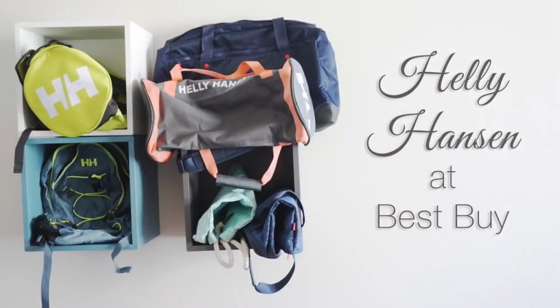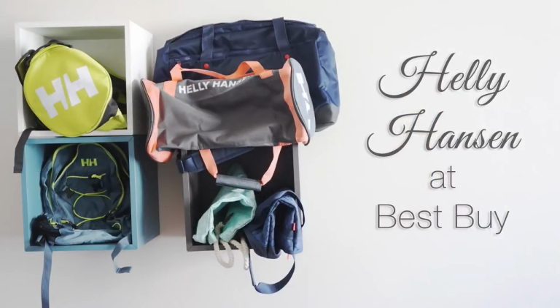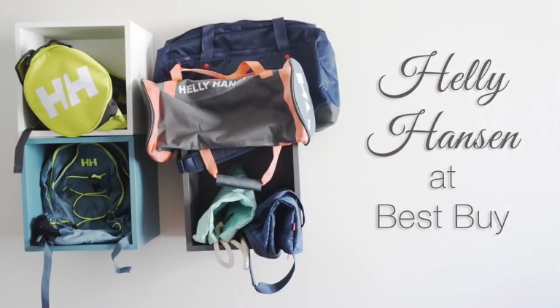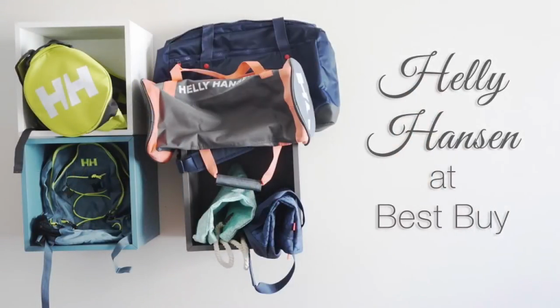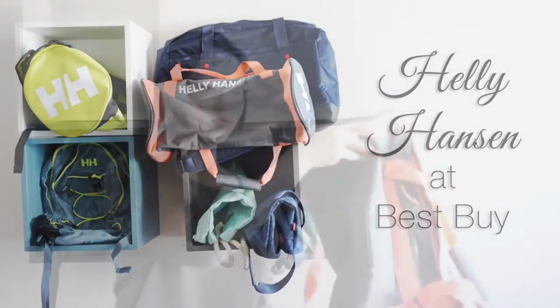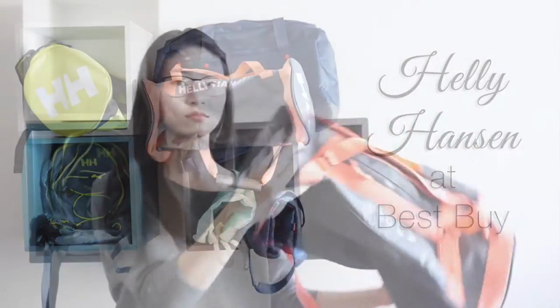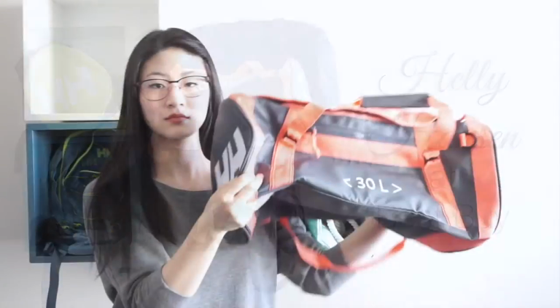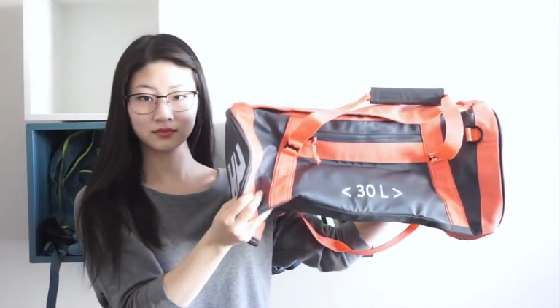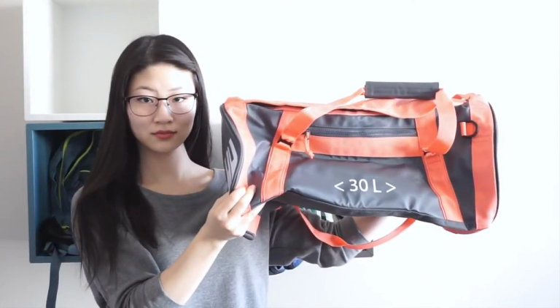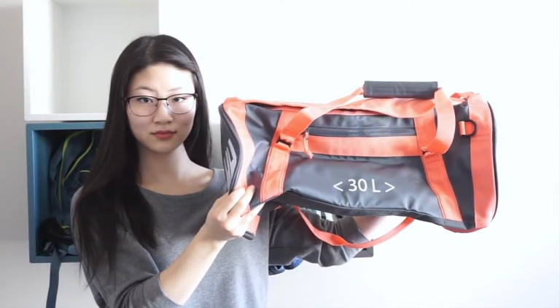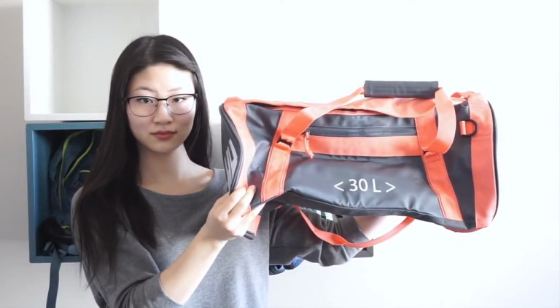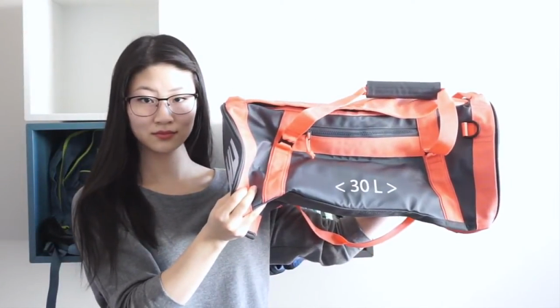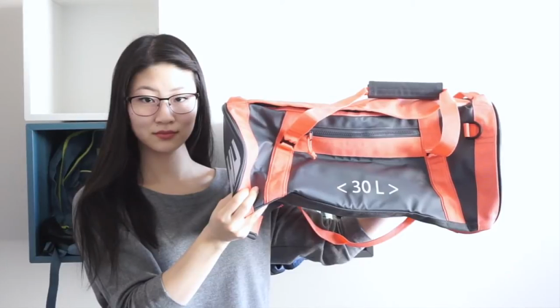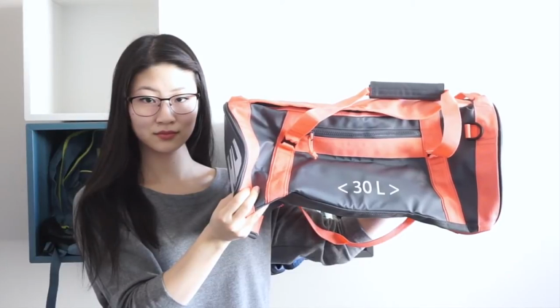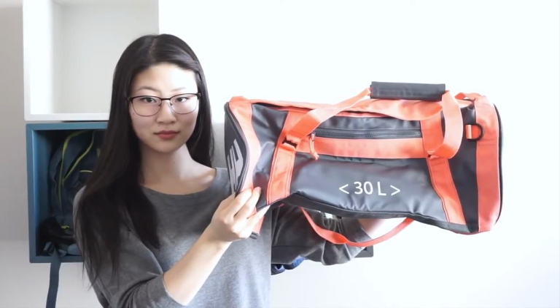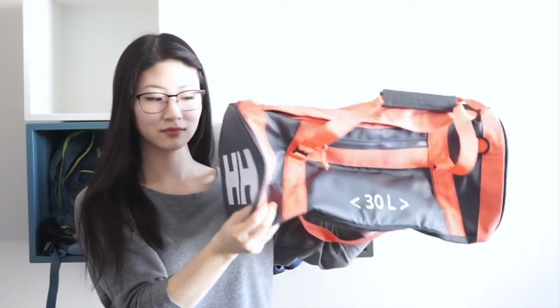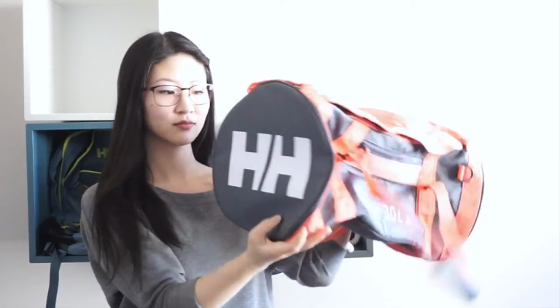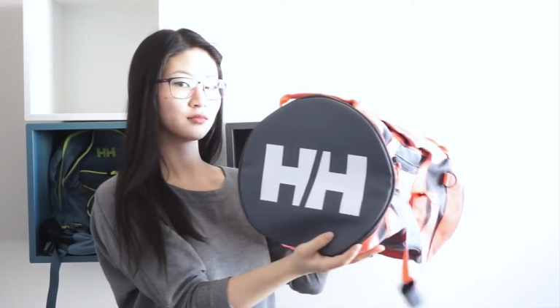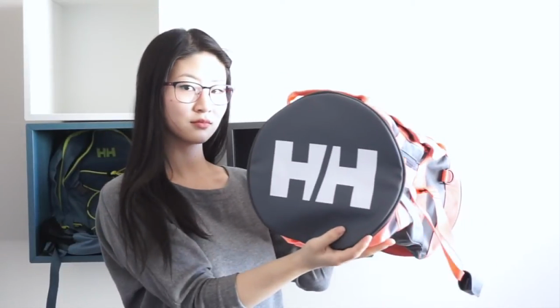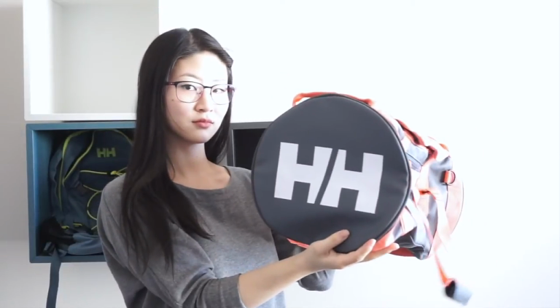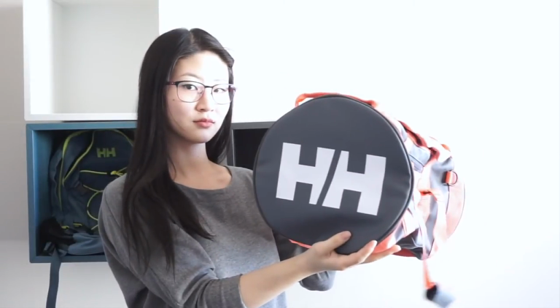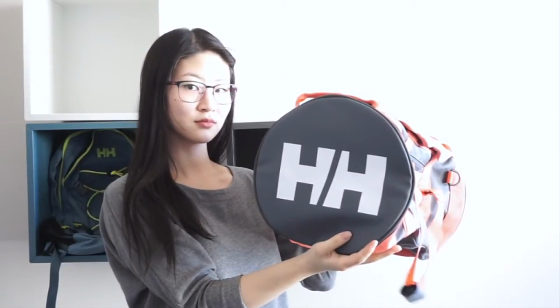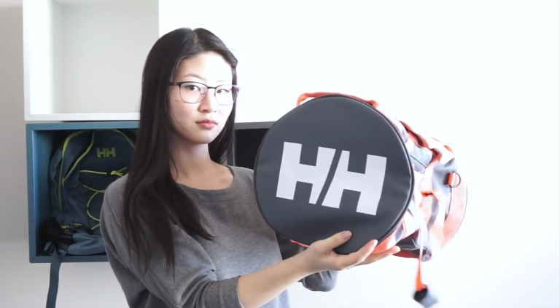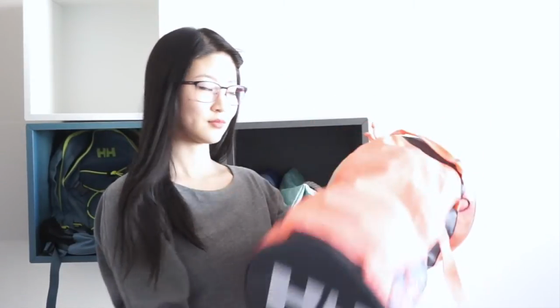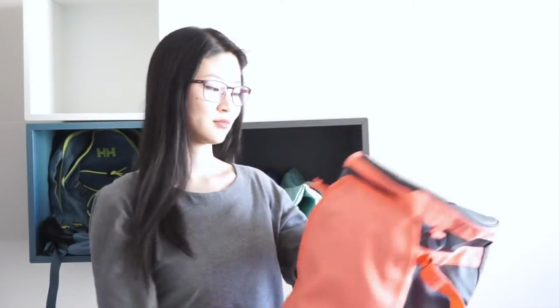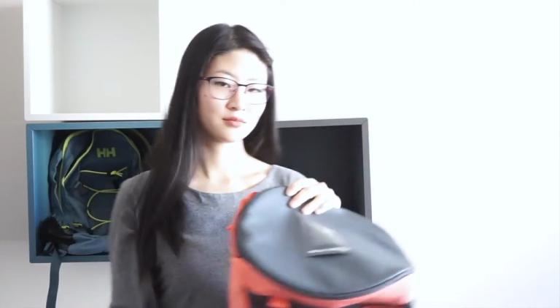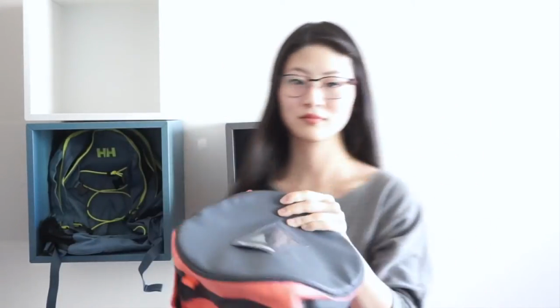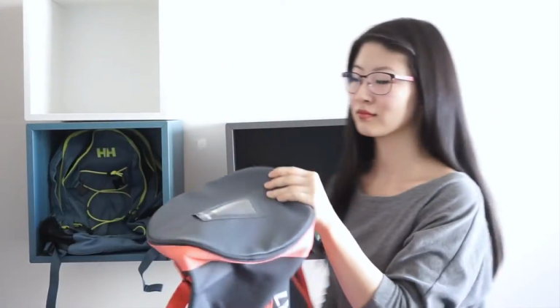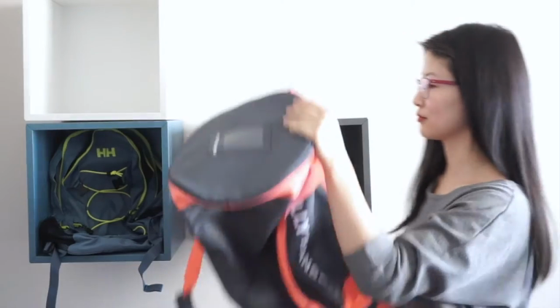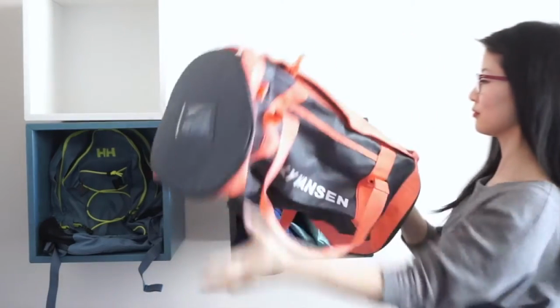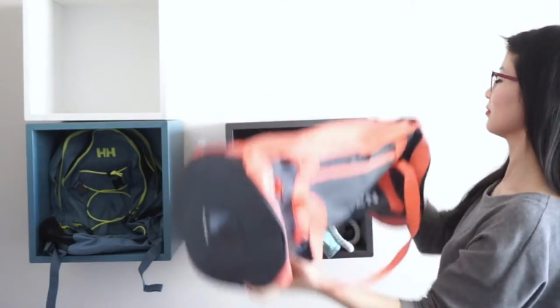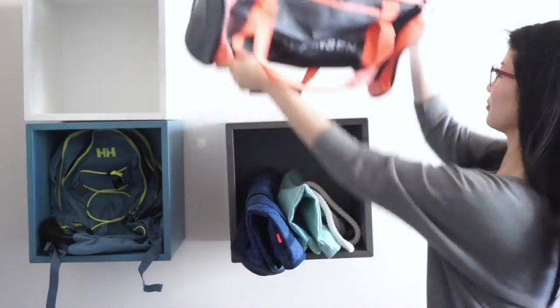The Helly Hansen accessory collection features sturdy, functional bags in bright colors. With their thick straps and cute prints, Helly Hansen bags are a stylish alternative to your standard Function First sports bag.